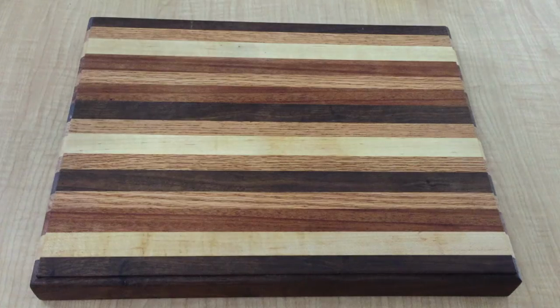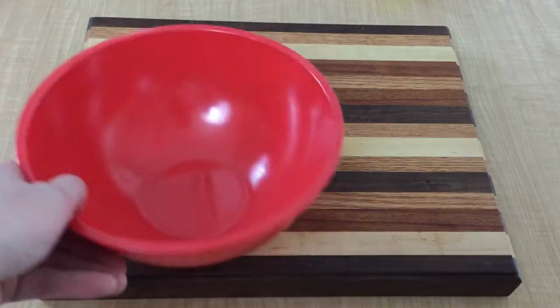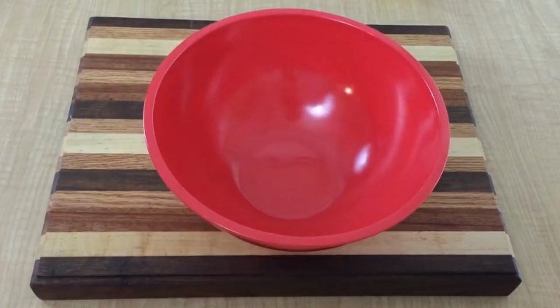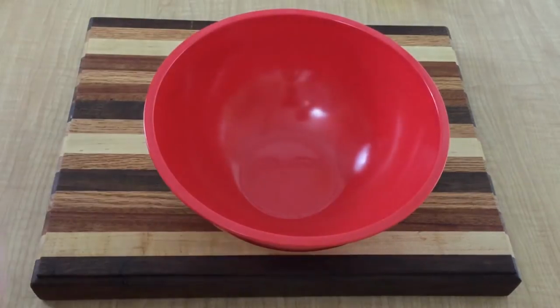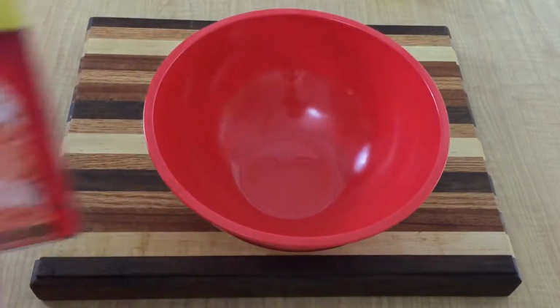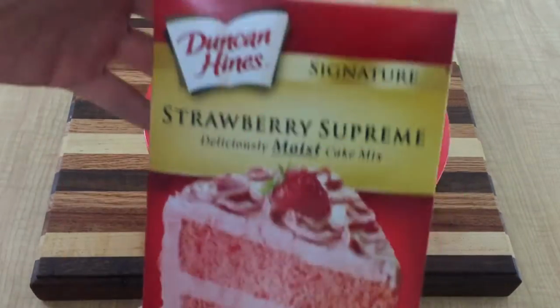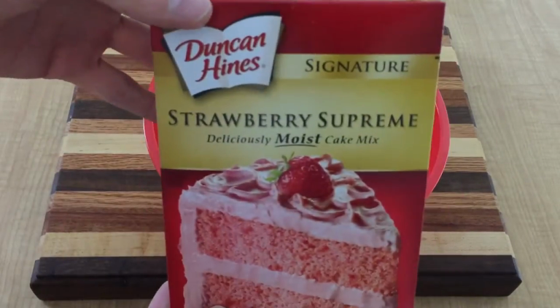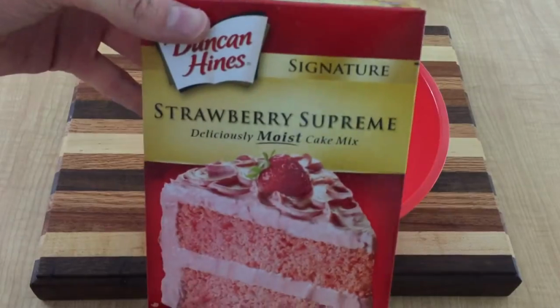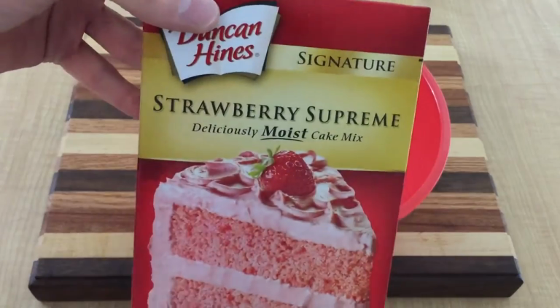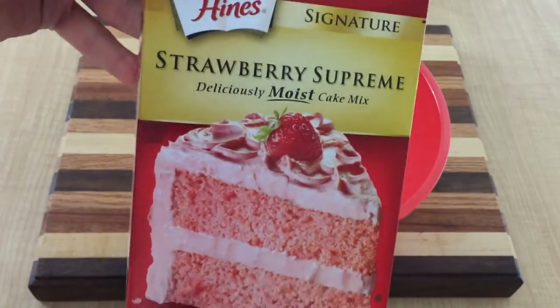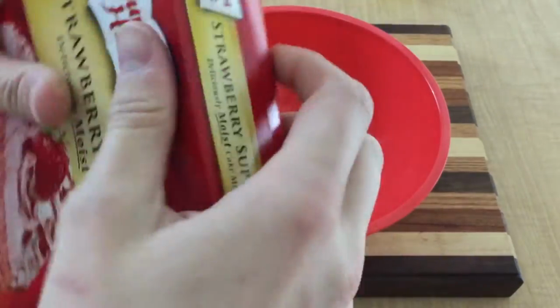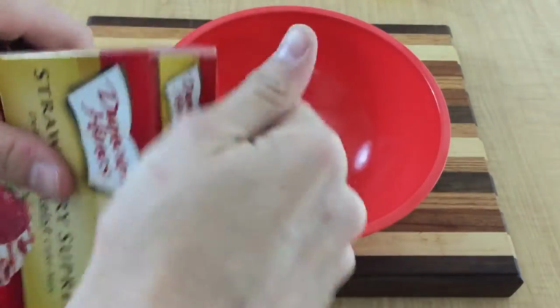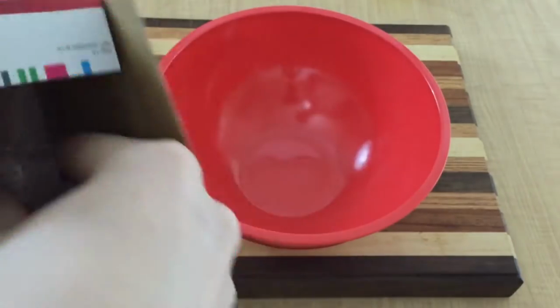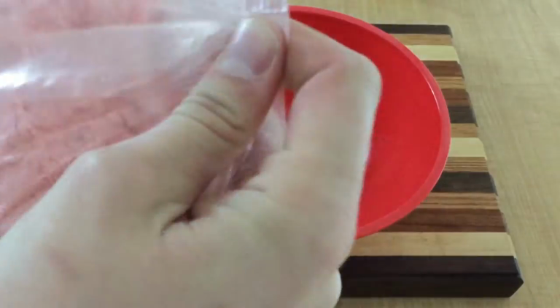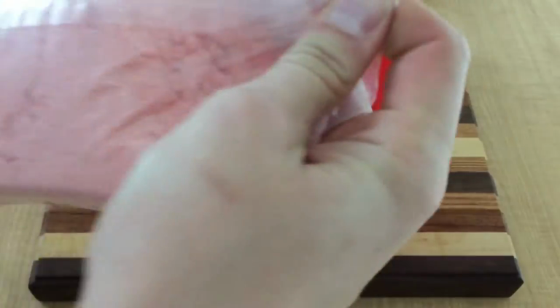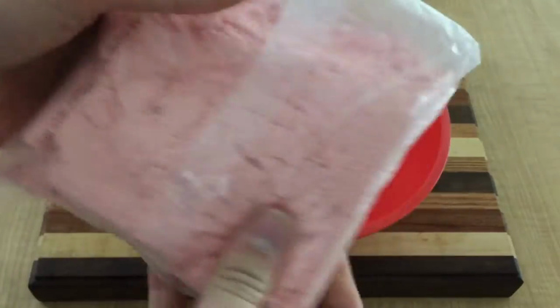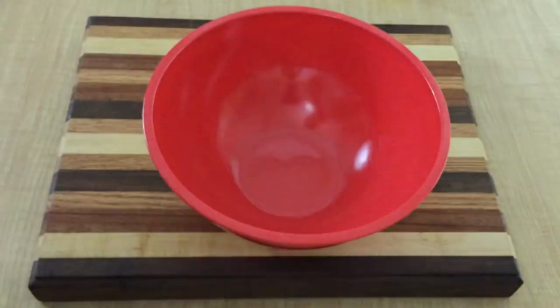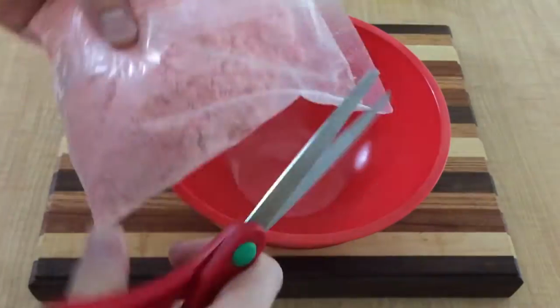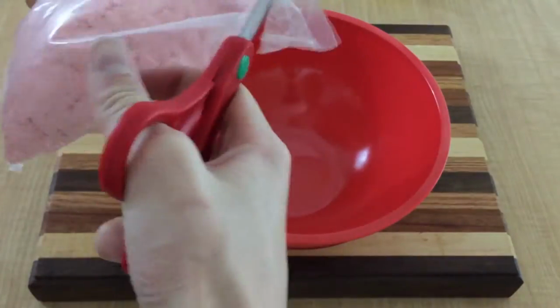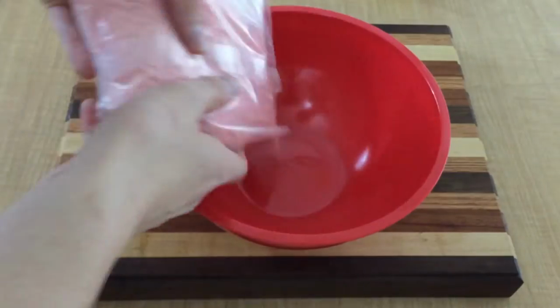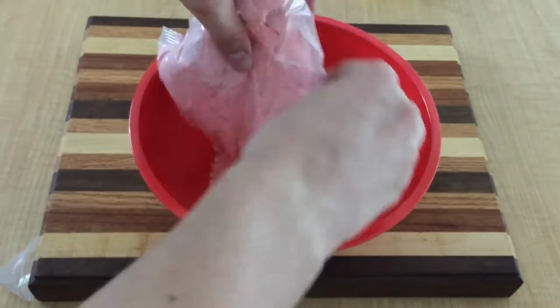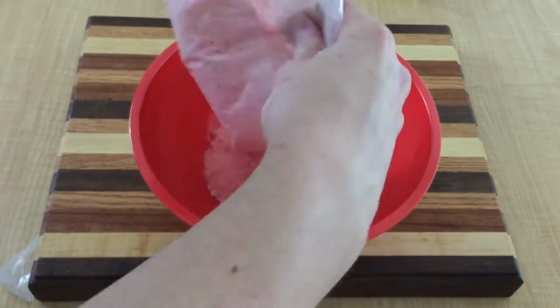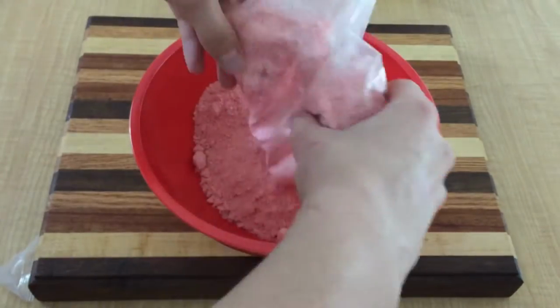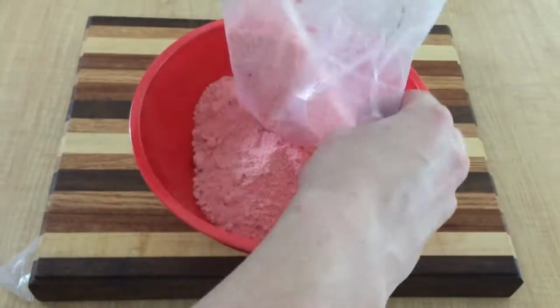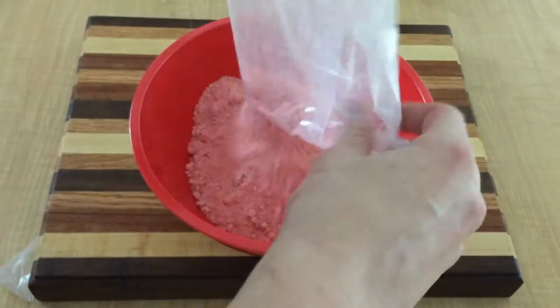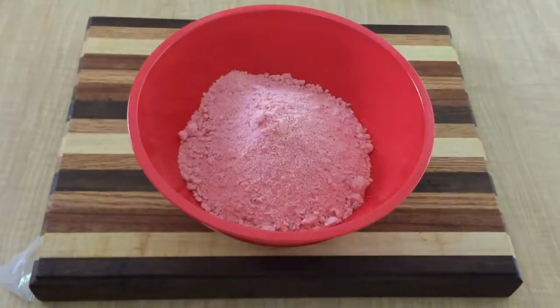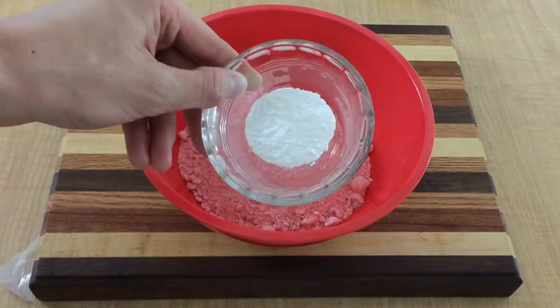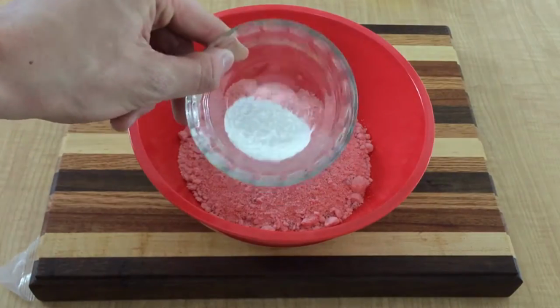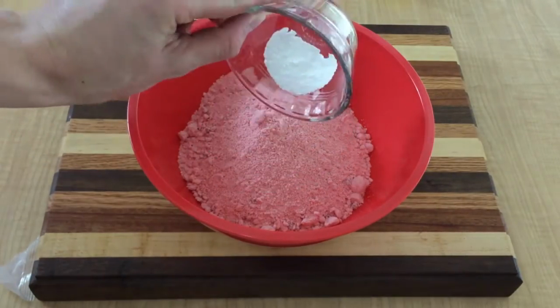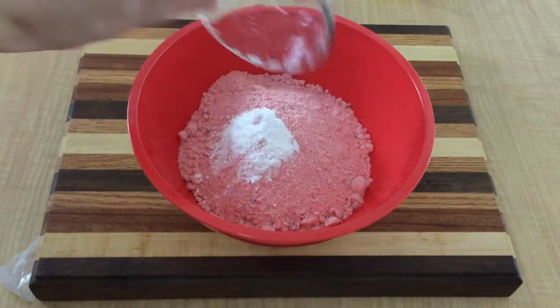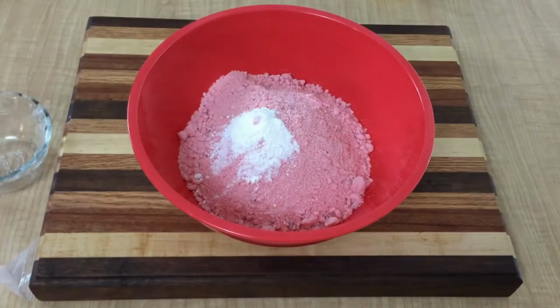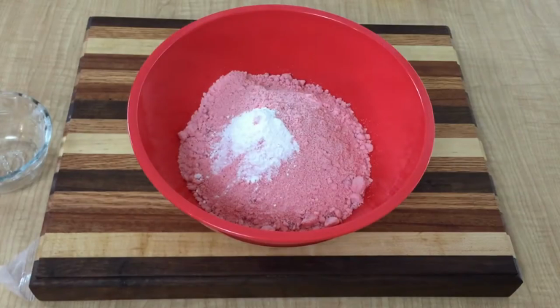Preheat your oven to 350 degrees and grab a large mixing bowl and add one 16.5 ounce box of strawberry cake mix. Add one teaspoon of baking powder and then stir to combine.